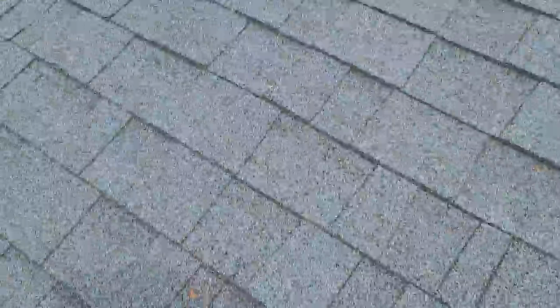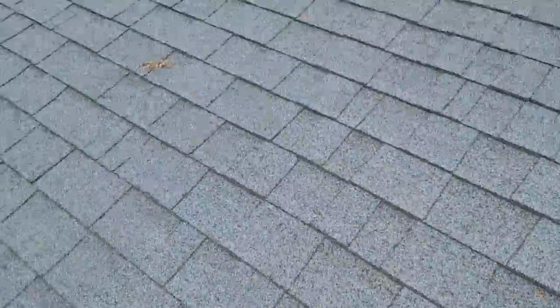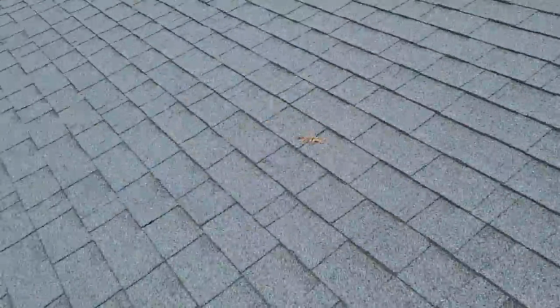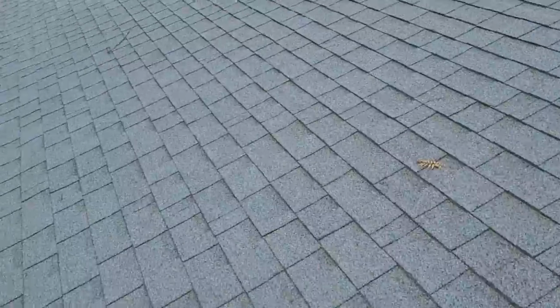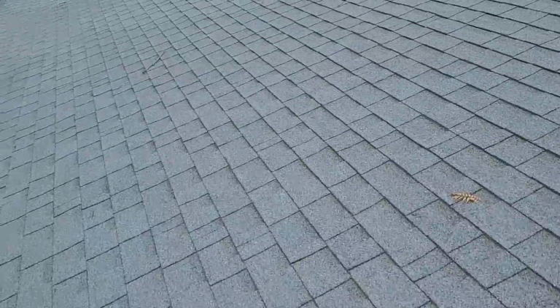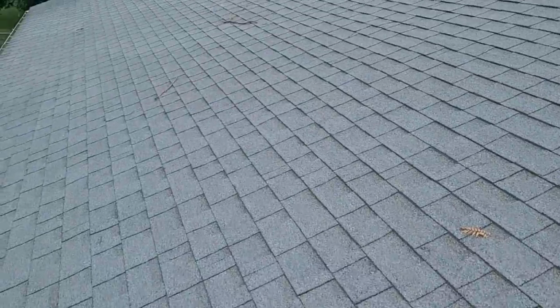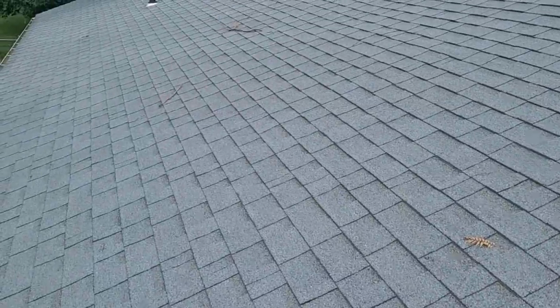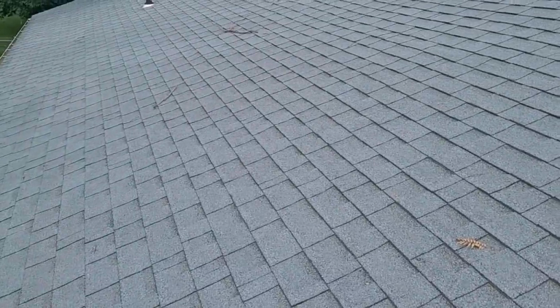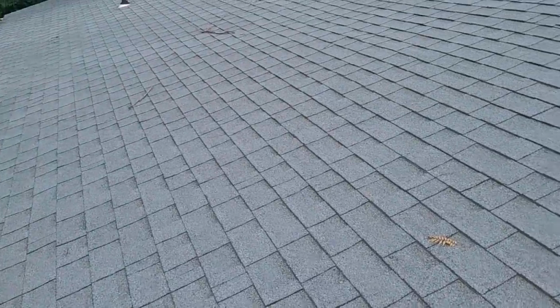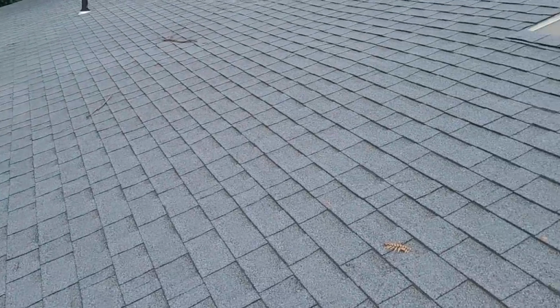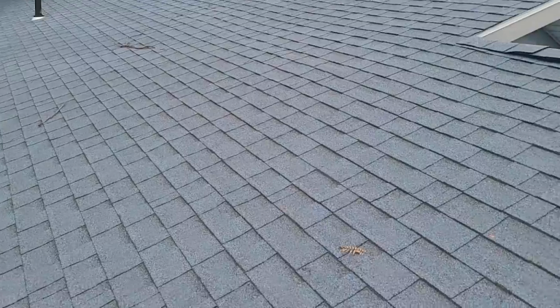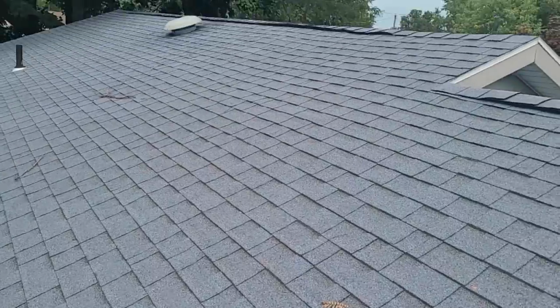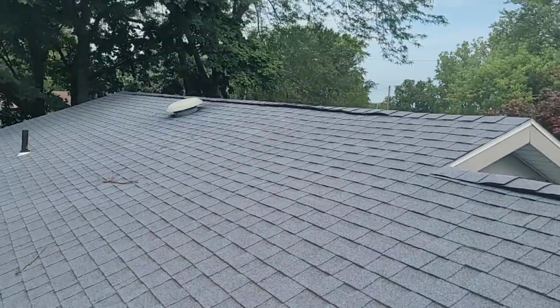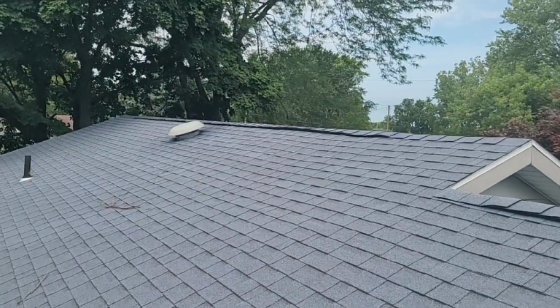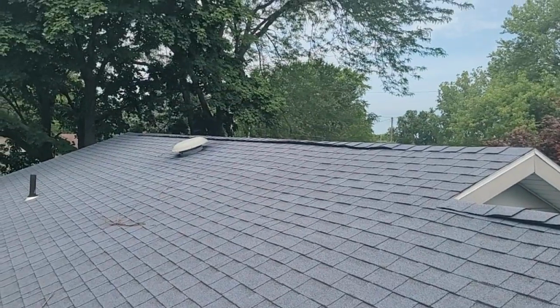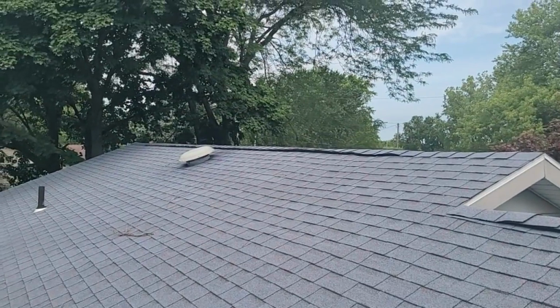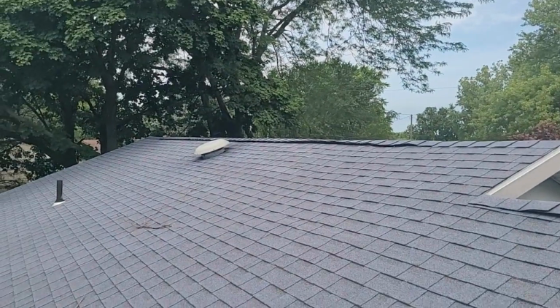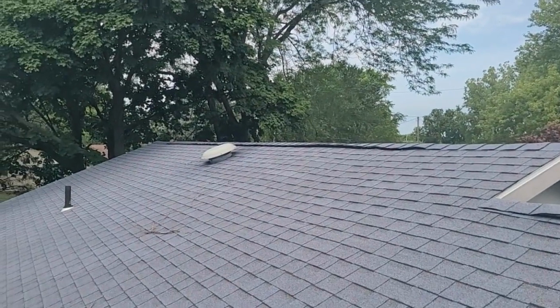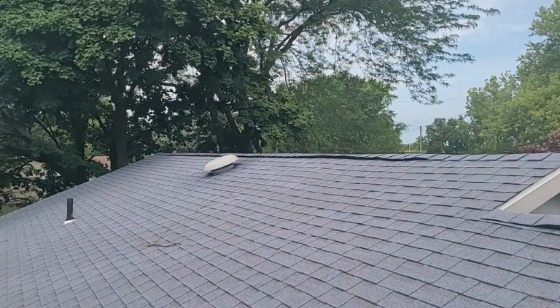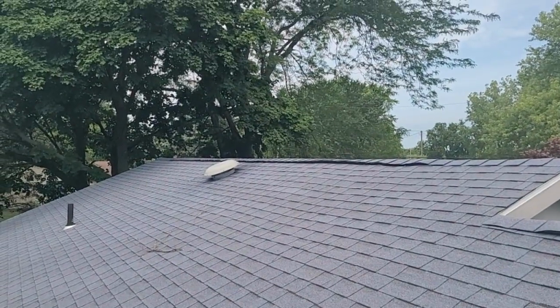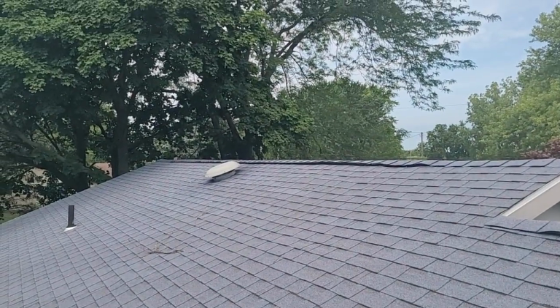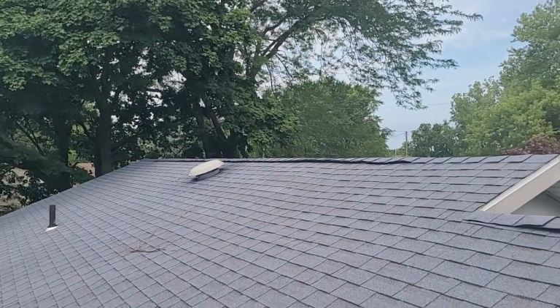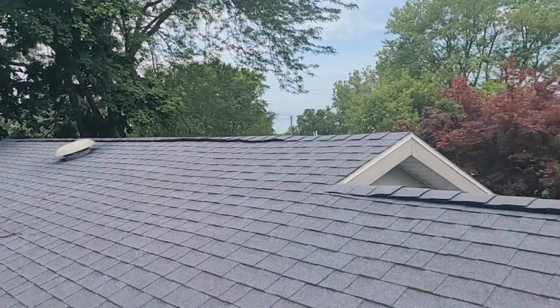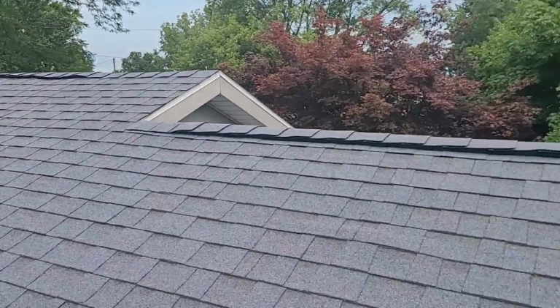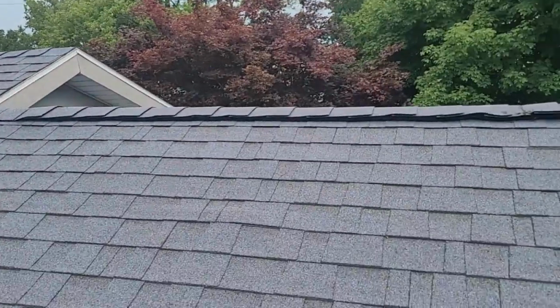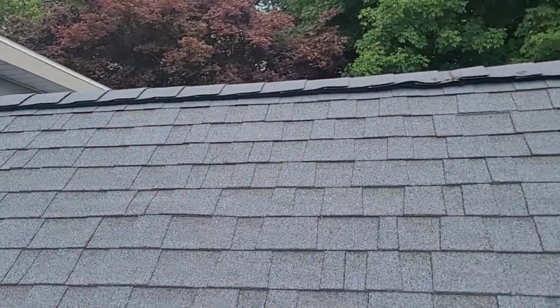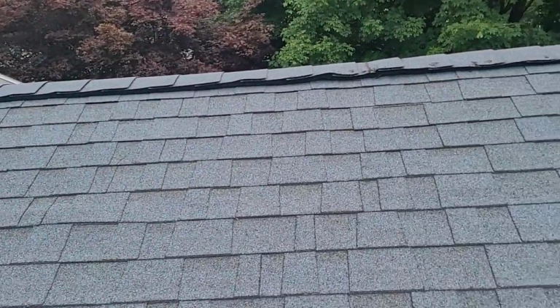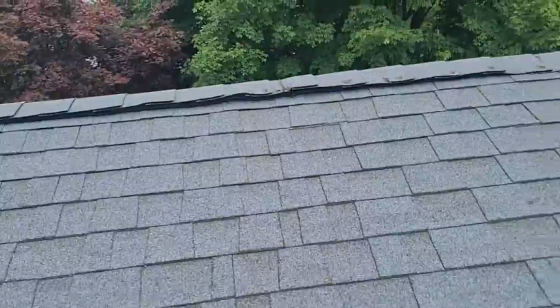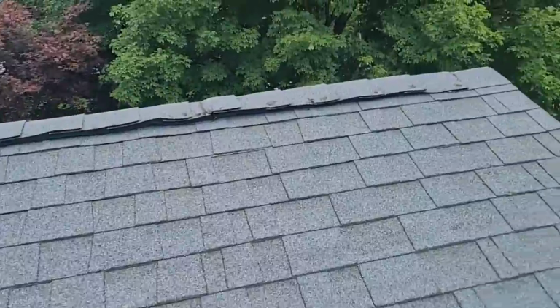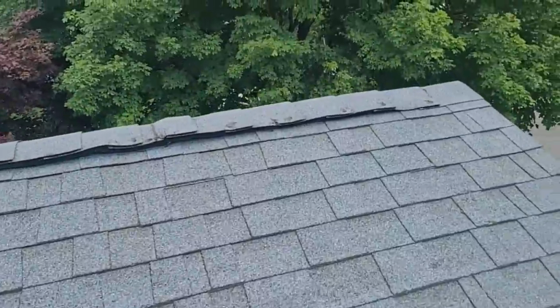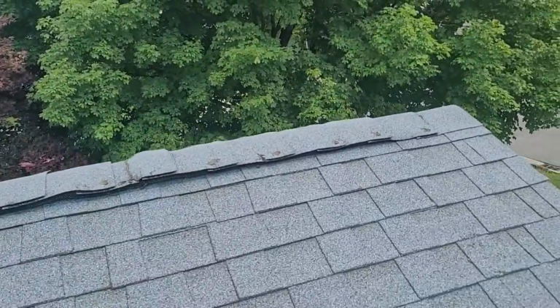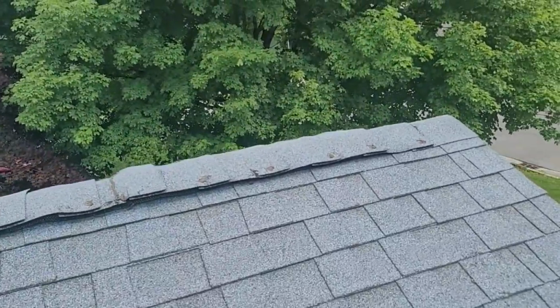I haven't walked around the perimeter of your house yet. I'm going to check out the intake — maybe you don't have fresh air coming in. You do have the power vent over there. It's running right now; it's been running the whole time I've been here. That's pretty standard for this time of year.